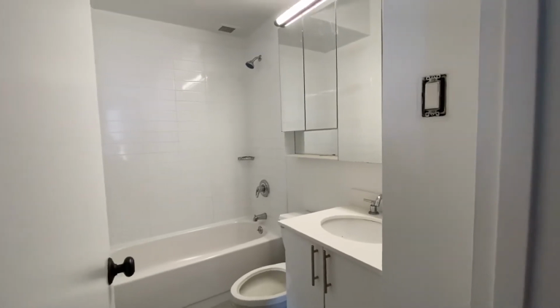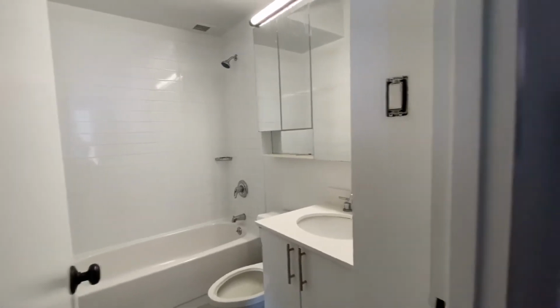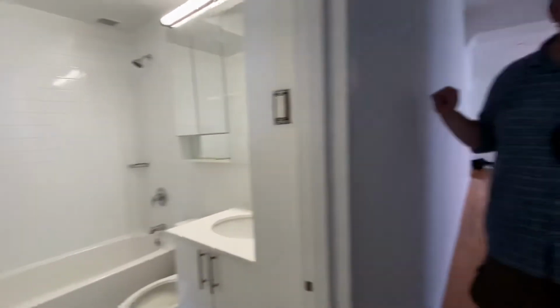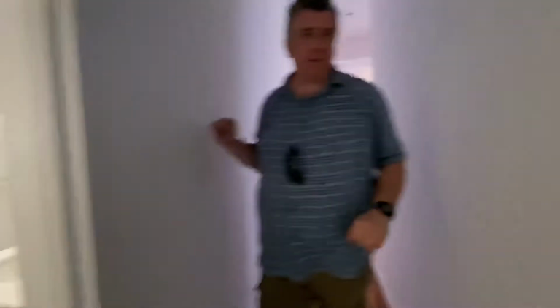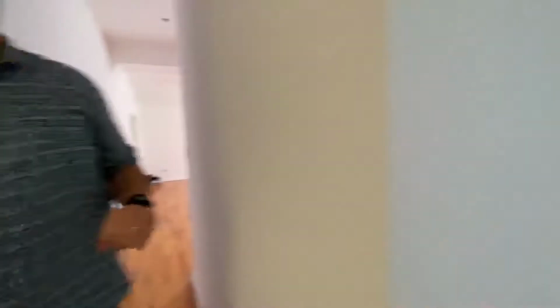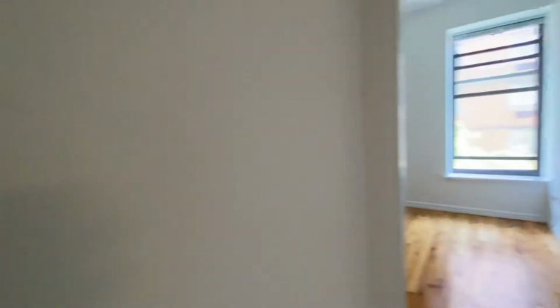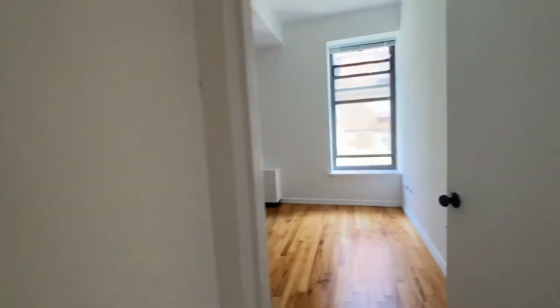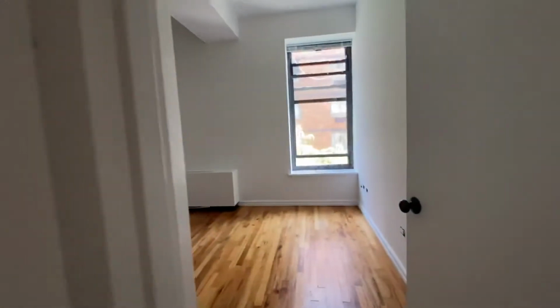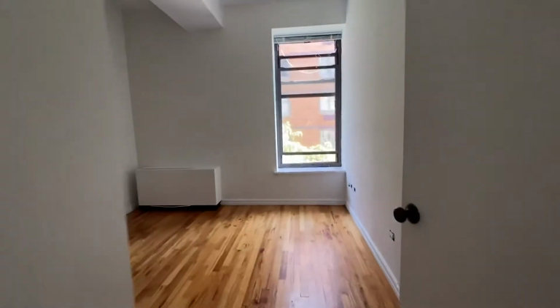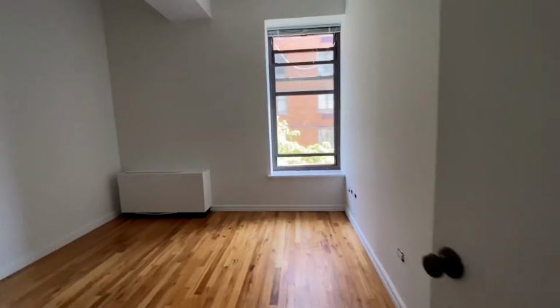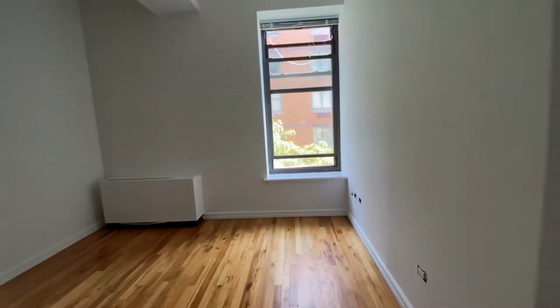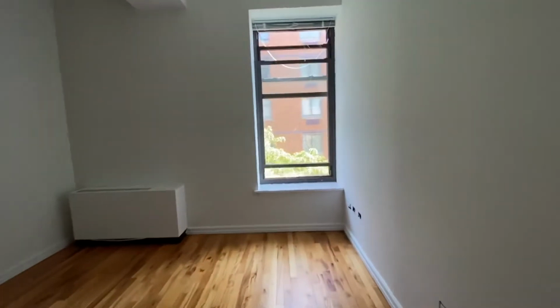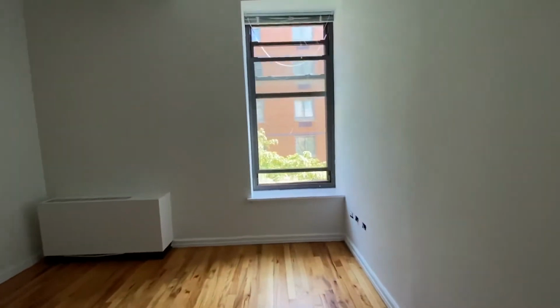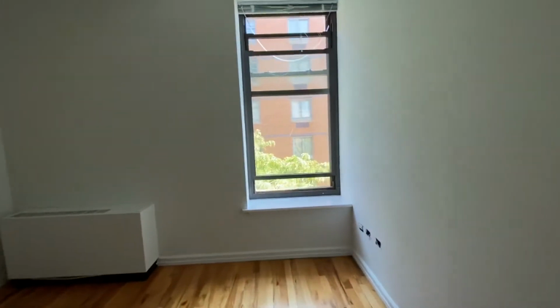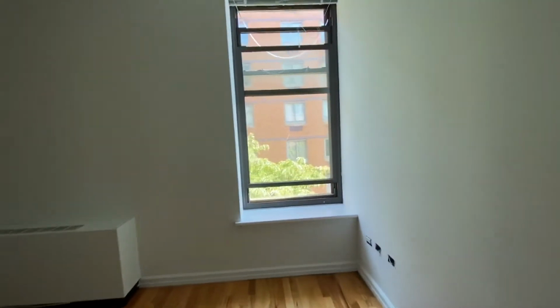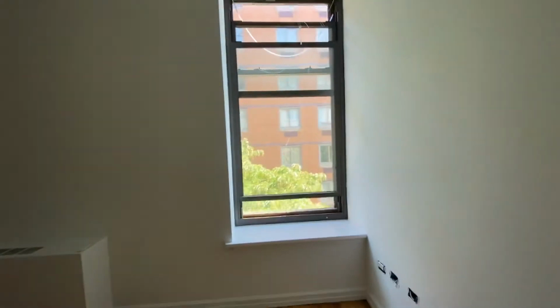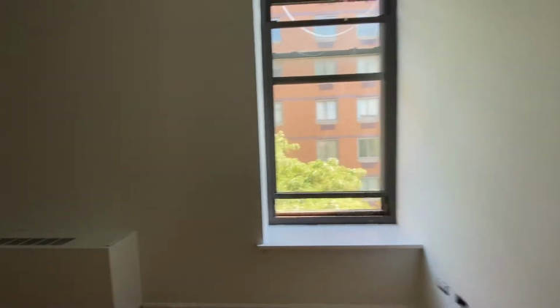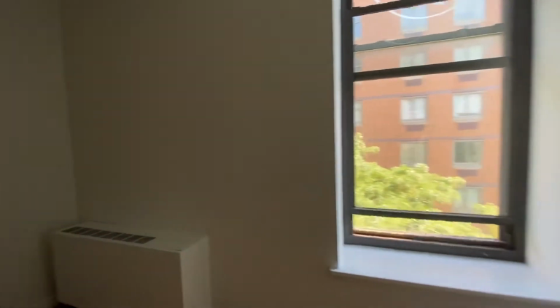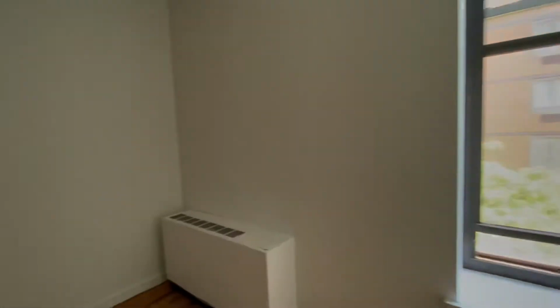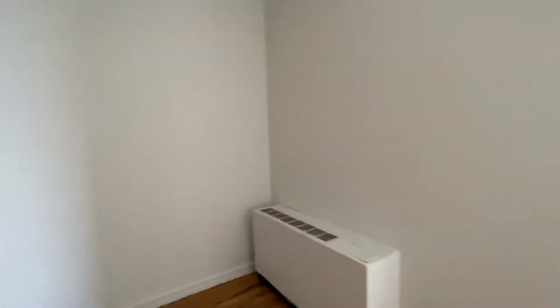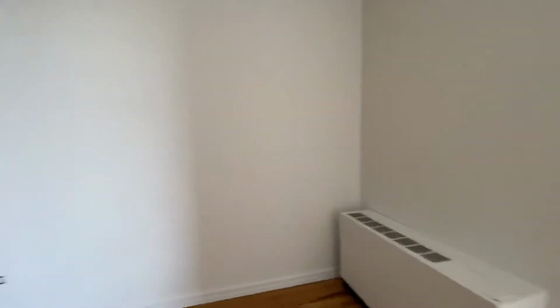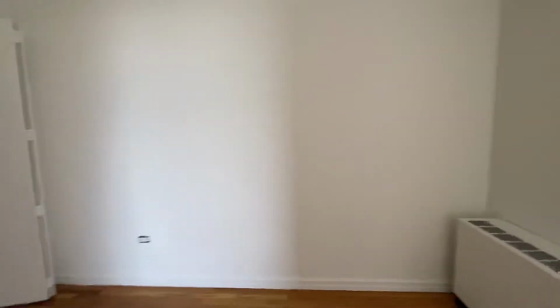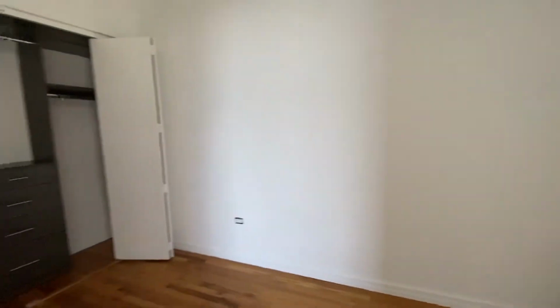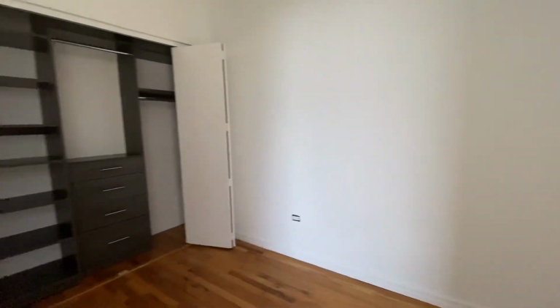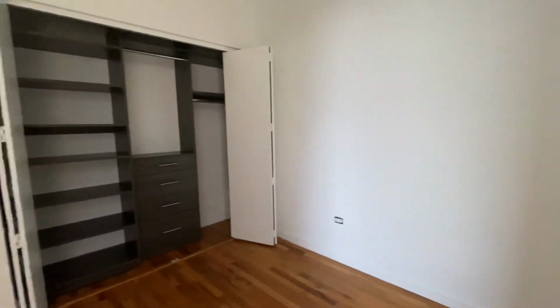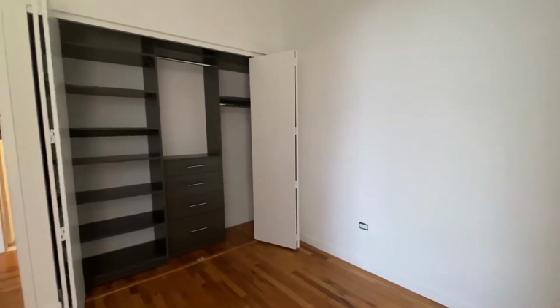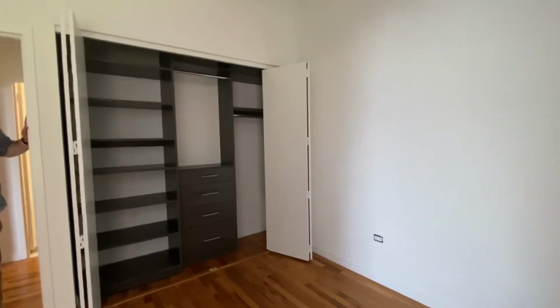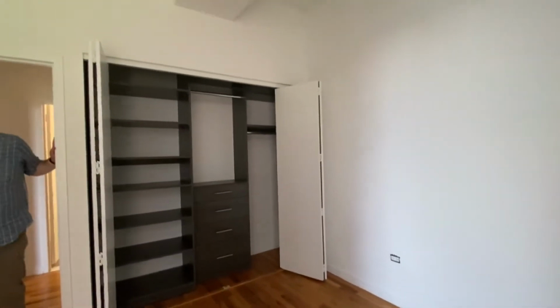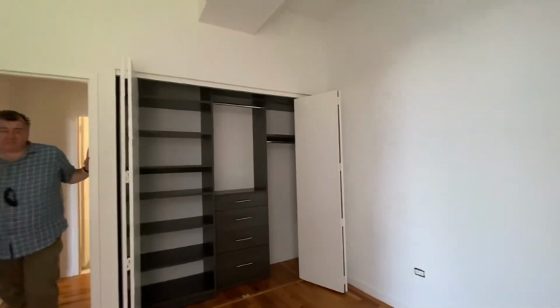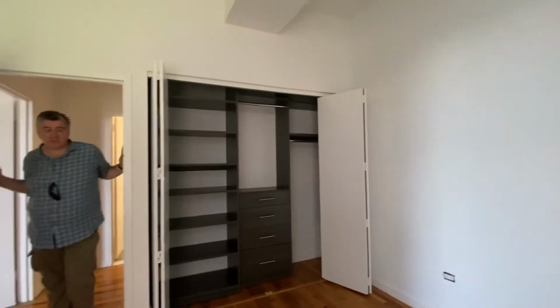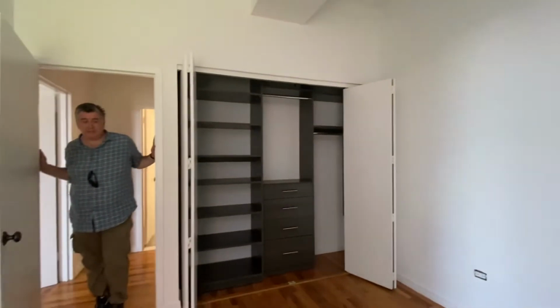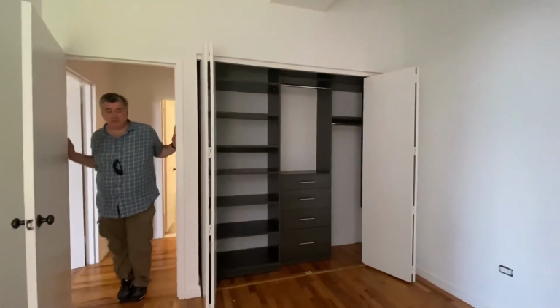This apartment is still off-market. It's going to be open to the public in a week or two, but everybody appreciates the head start. So this is the second bedroom — again, with the sunlight, it works very easily. It's also a good office for work-from-home times, if that's what you want.